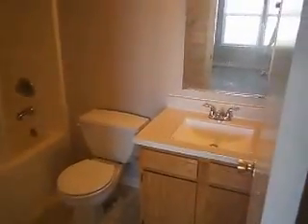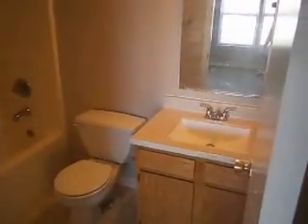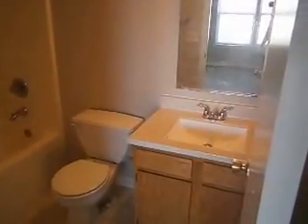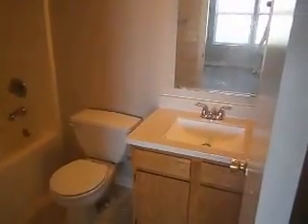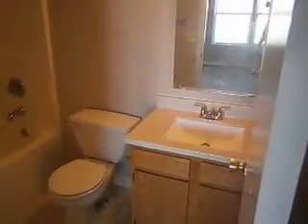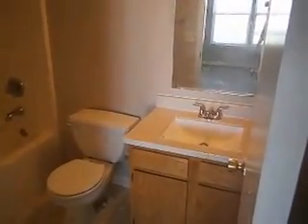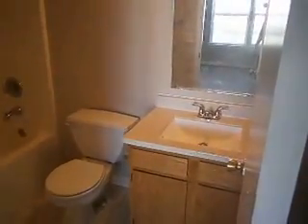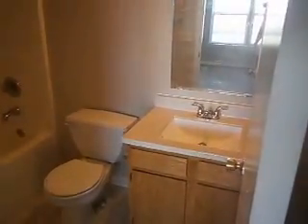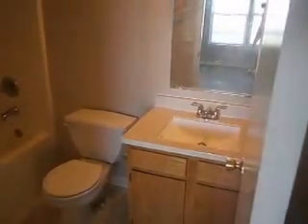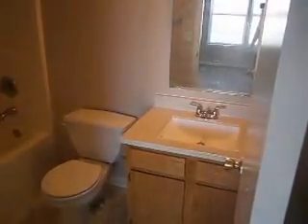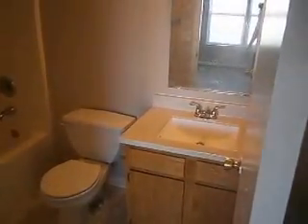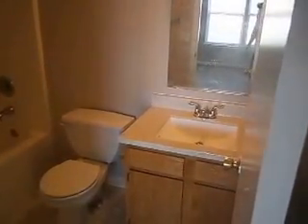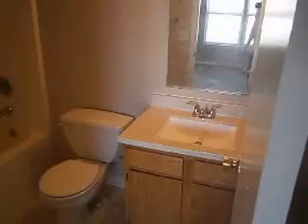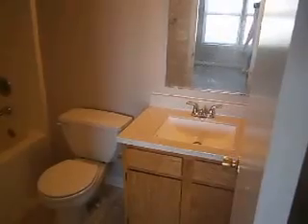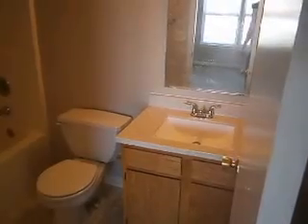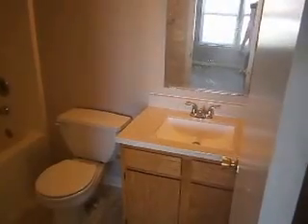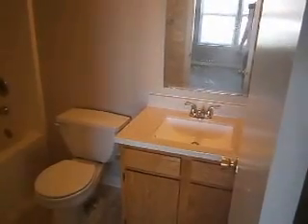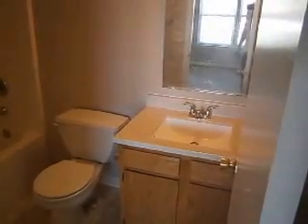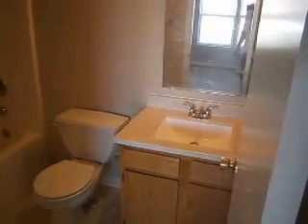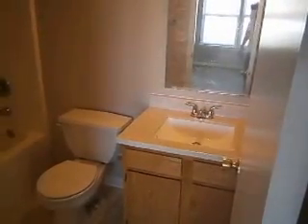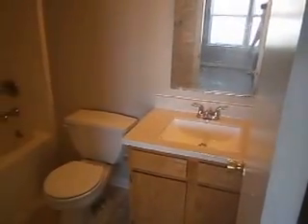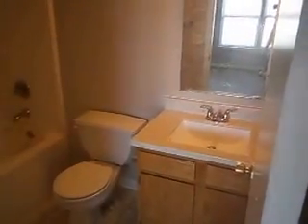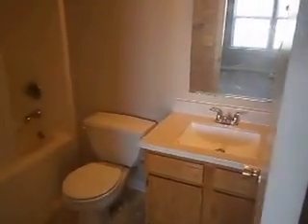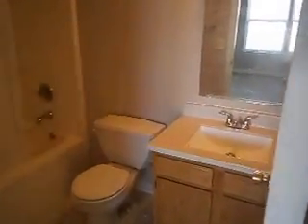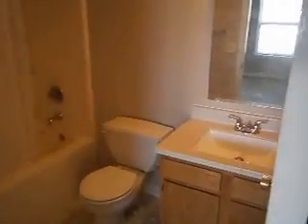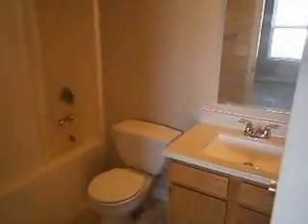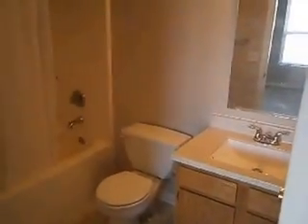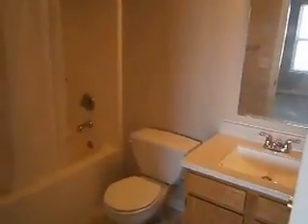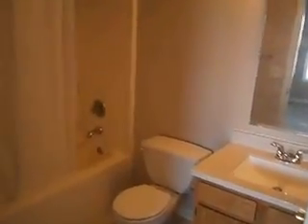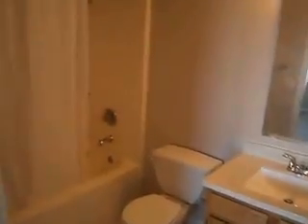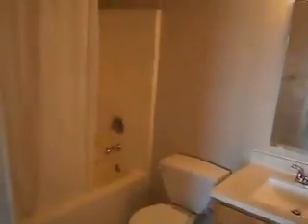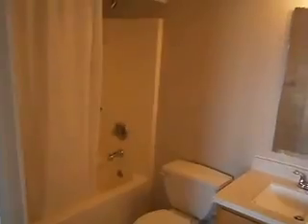We've got updated flooring, brand new quartz countertops, a new faucet, and a full shower and tub.